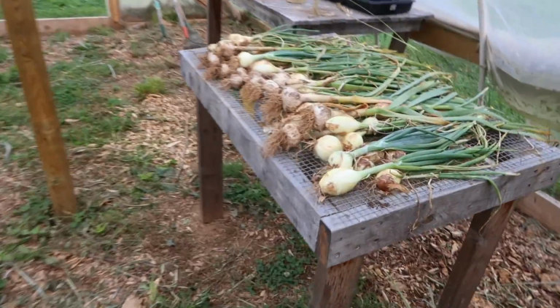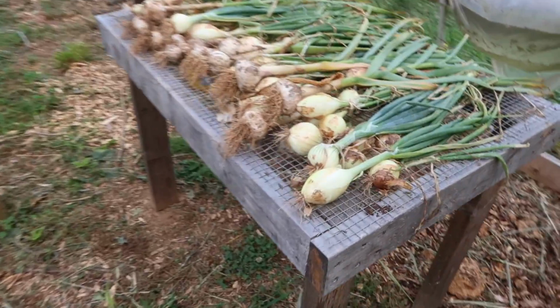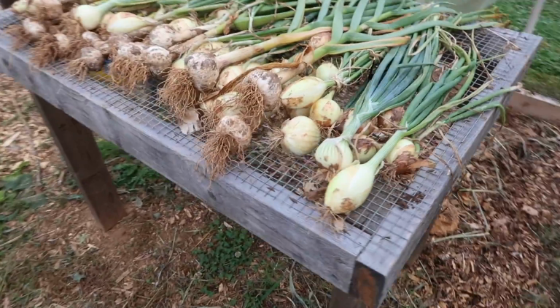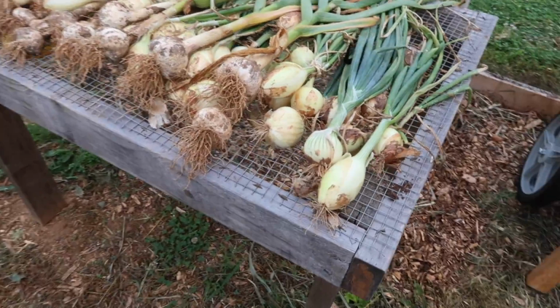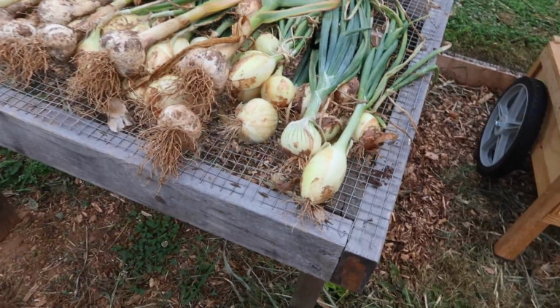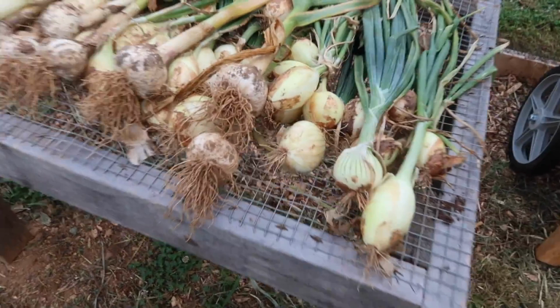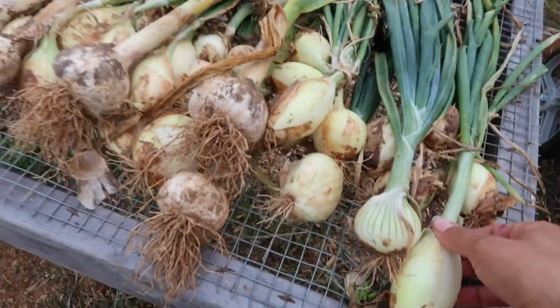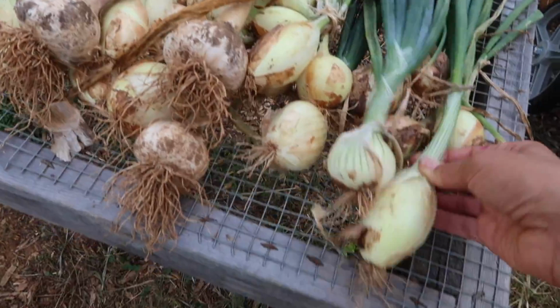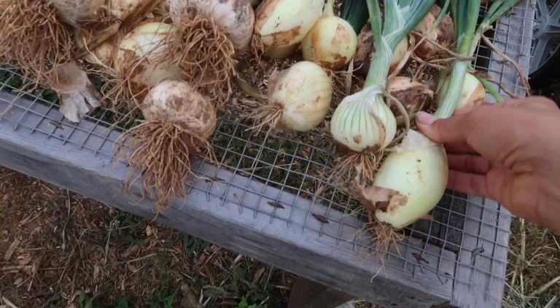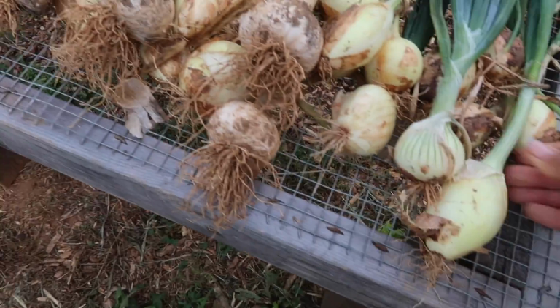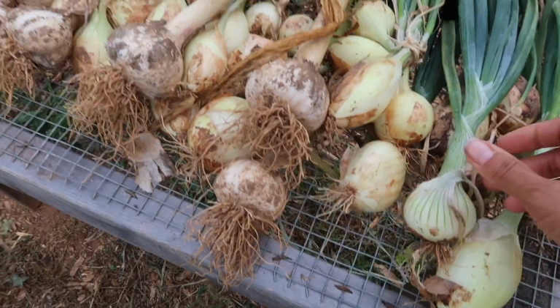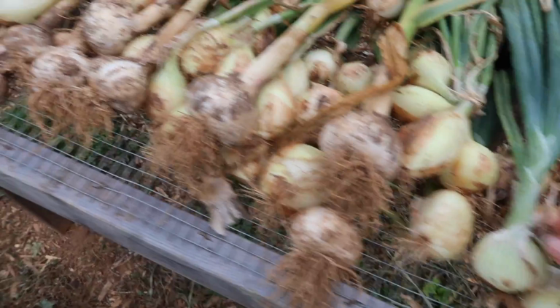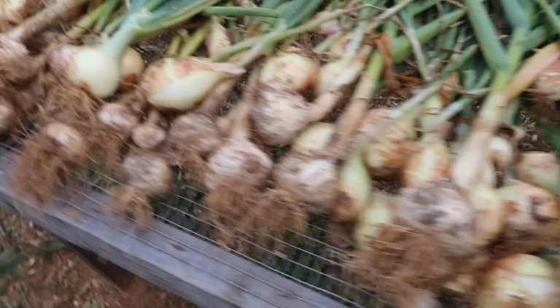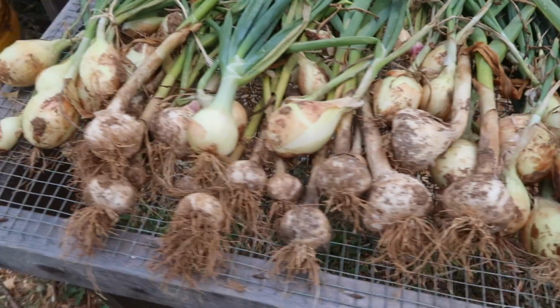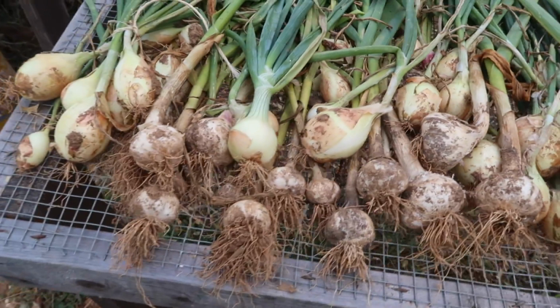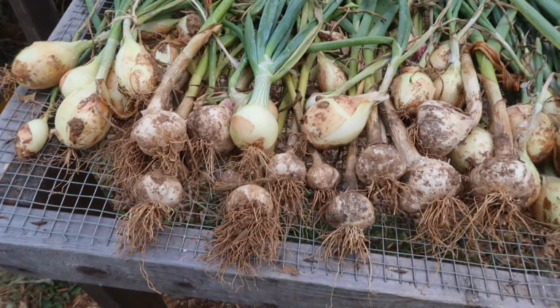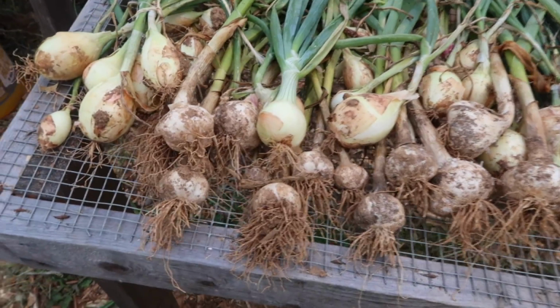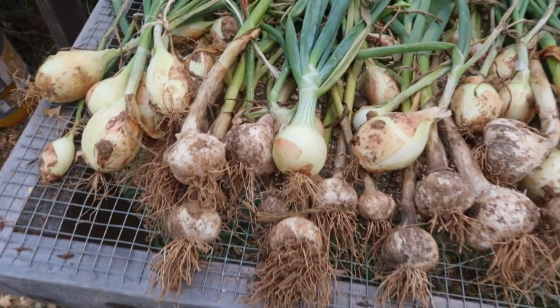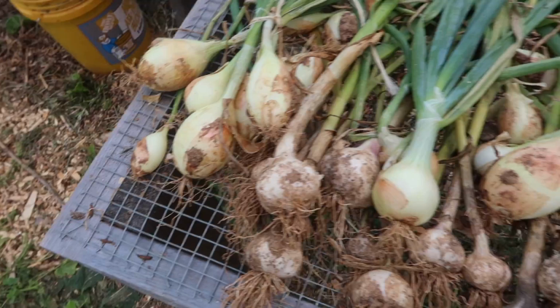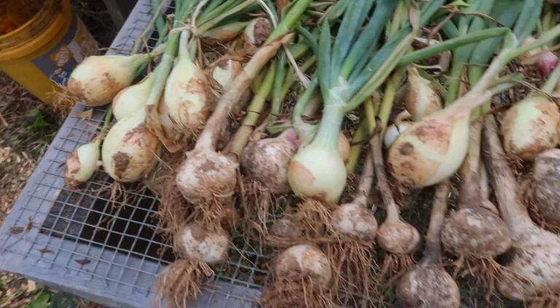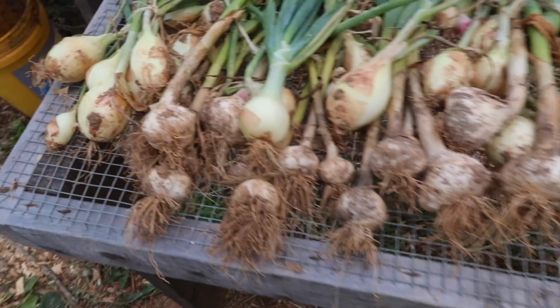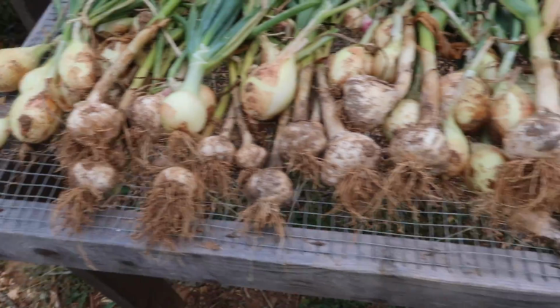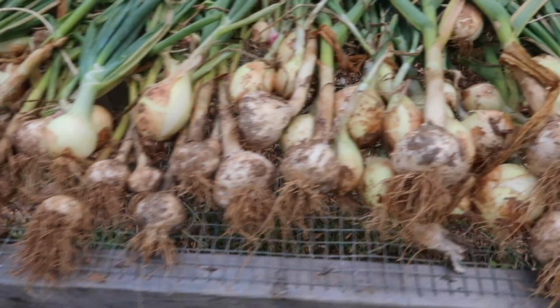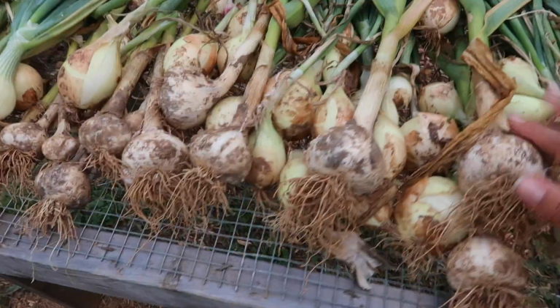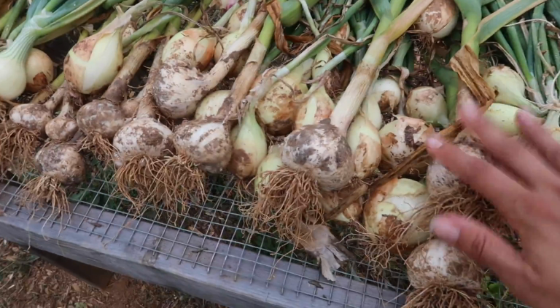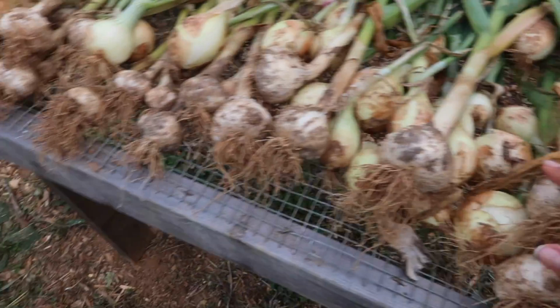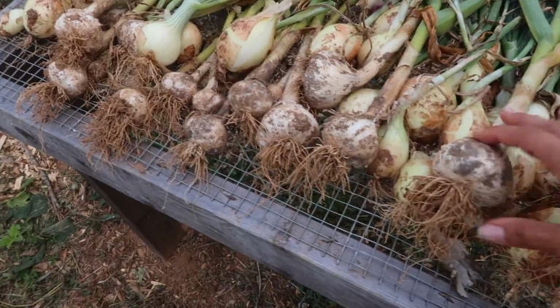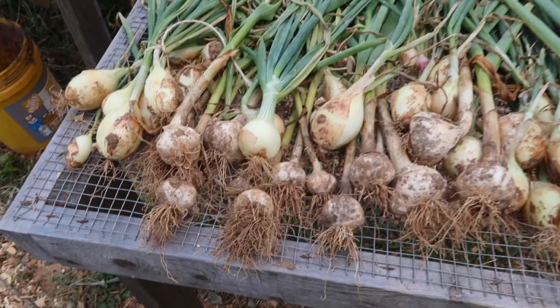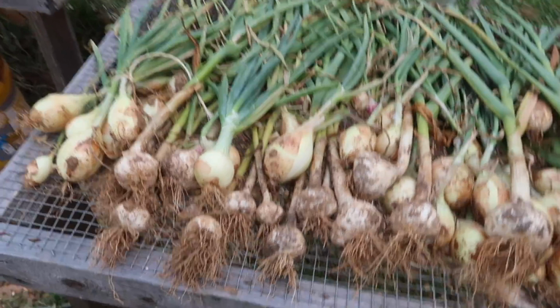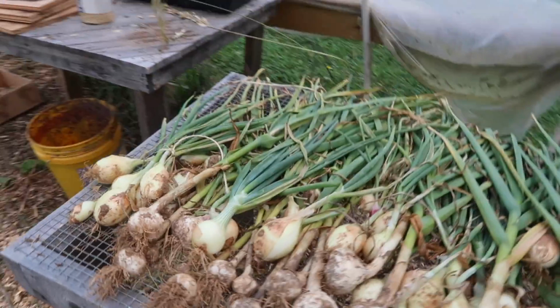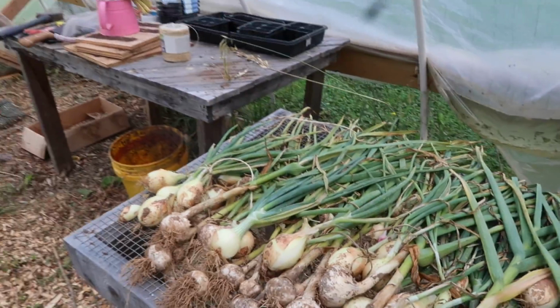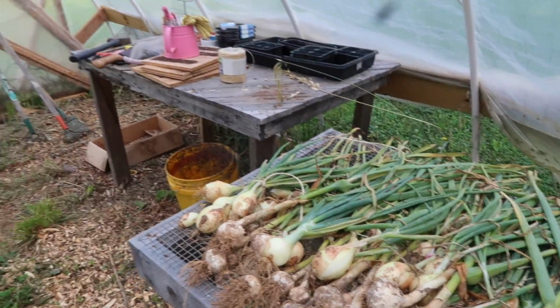Just checking on our garlic and onions that we harvested not too long ago the other day. We set them out here in the greenhouse to cure because it's protected from the rain.